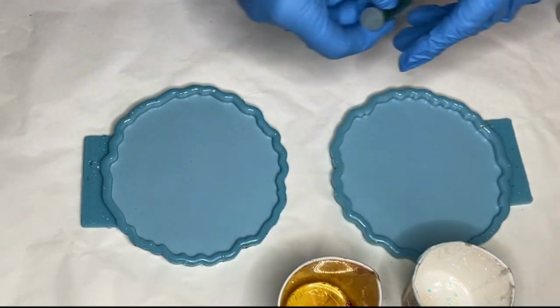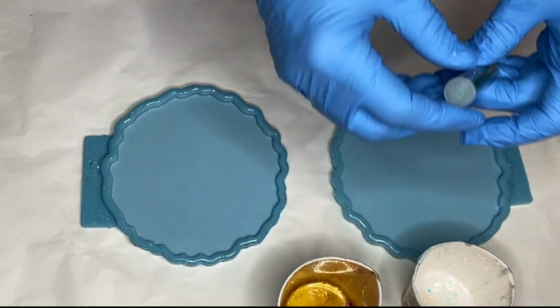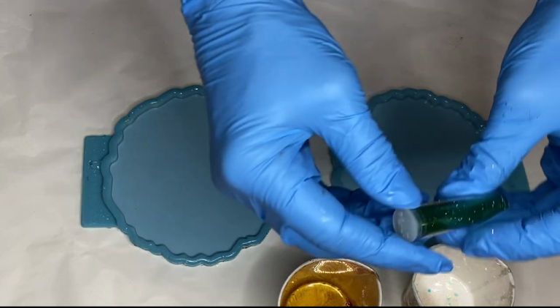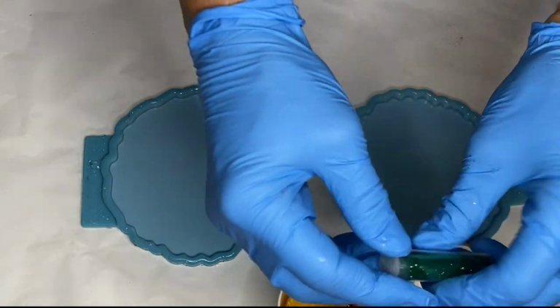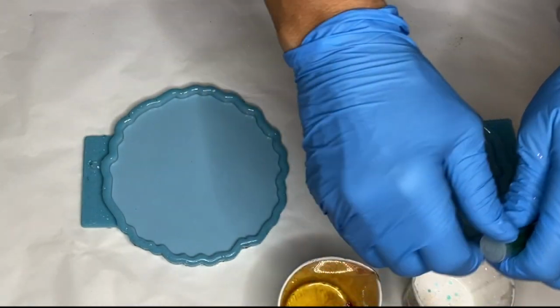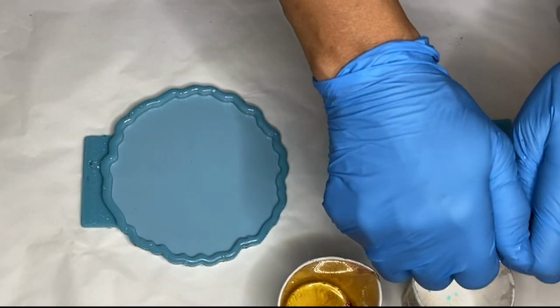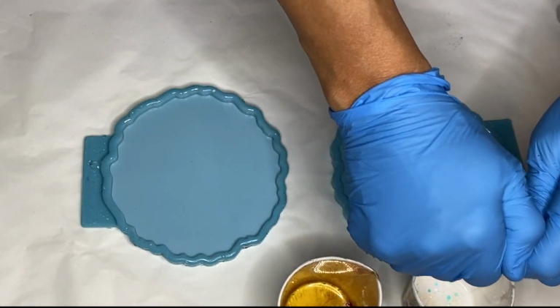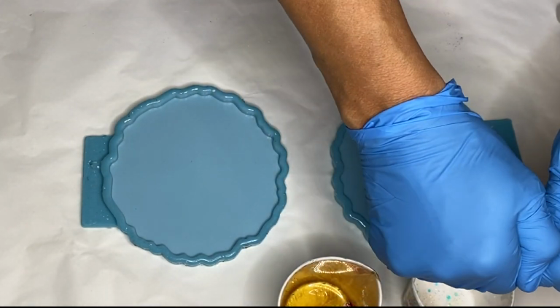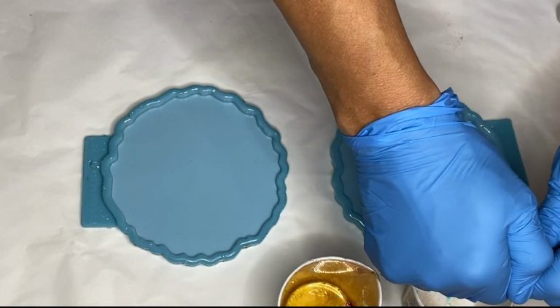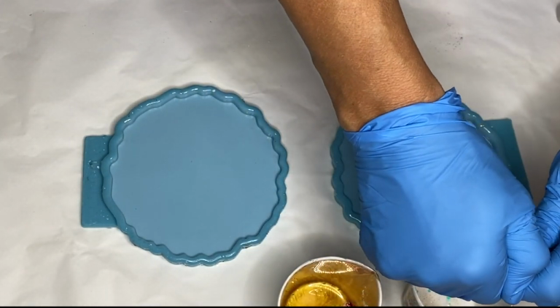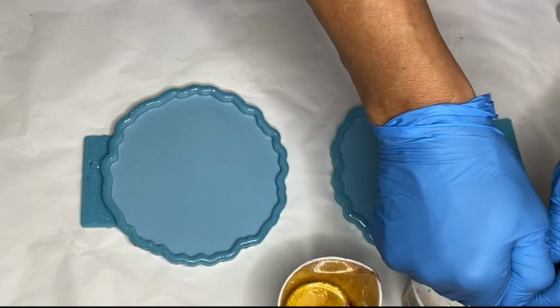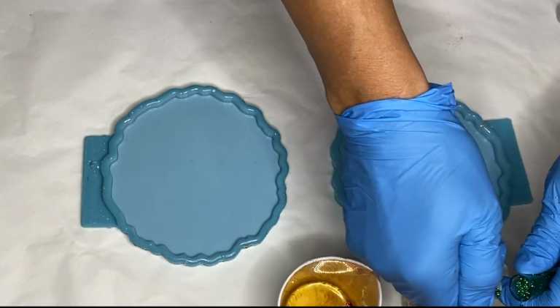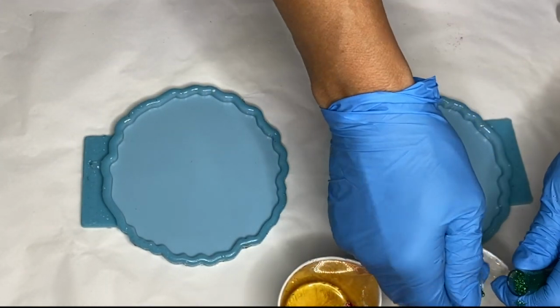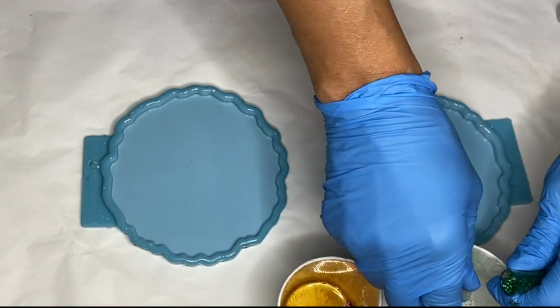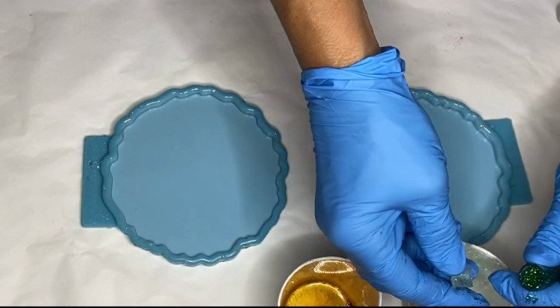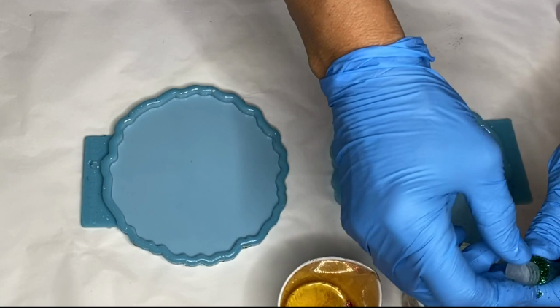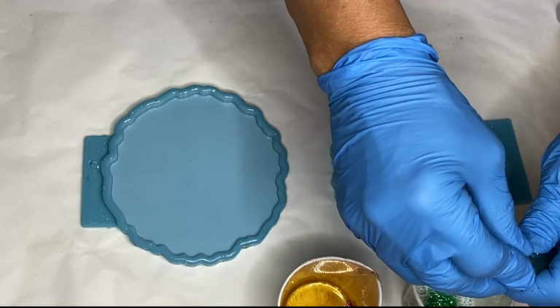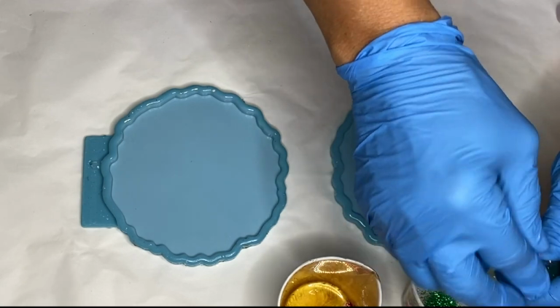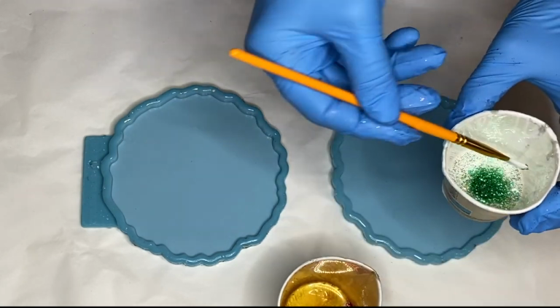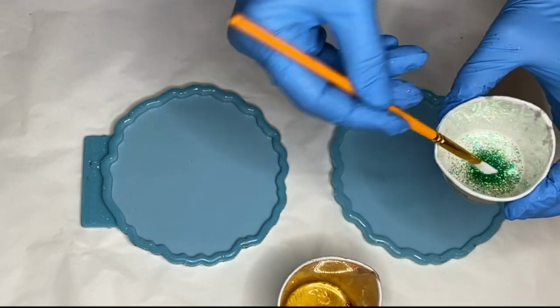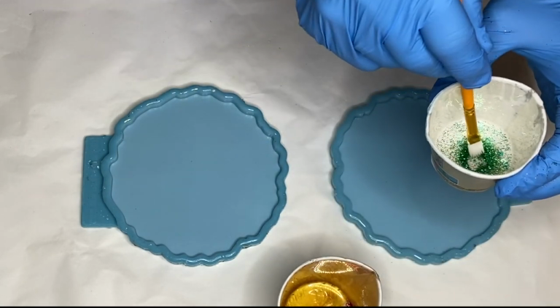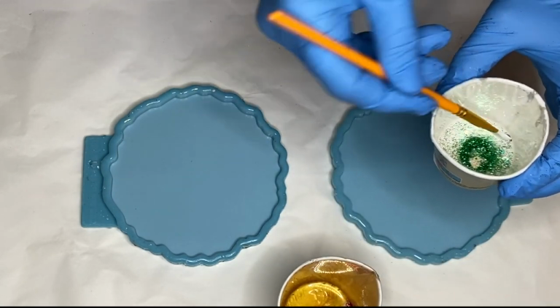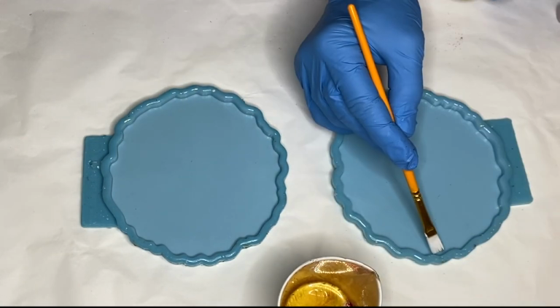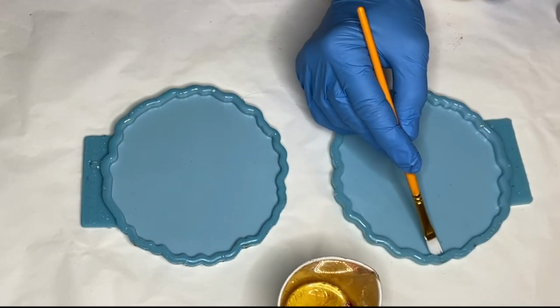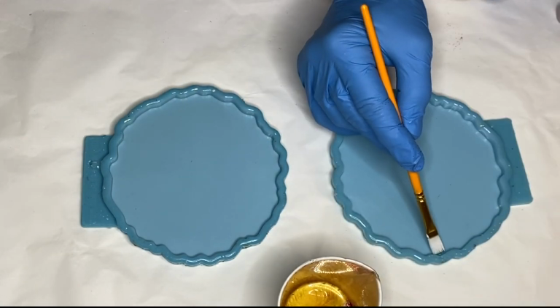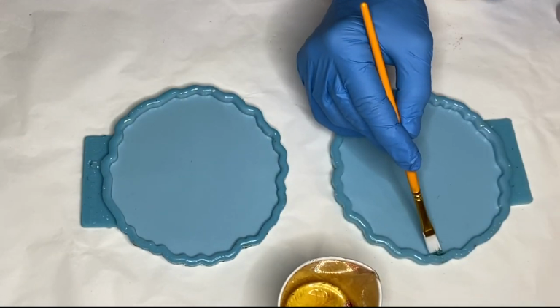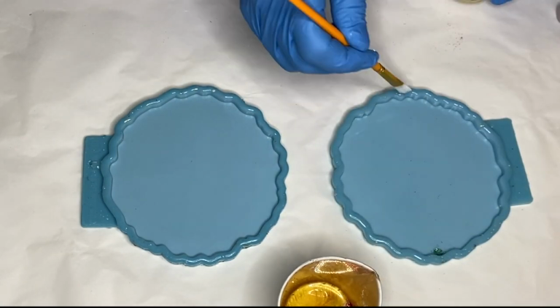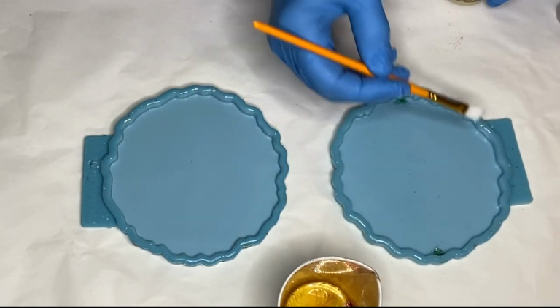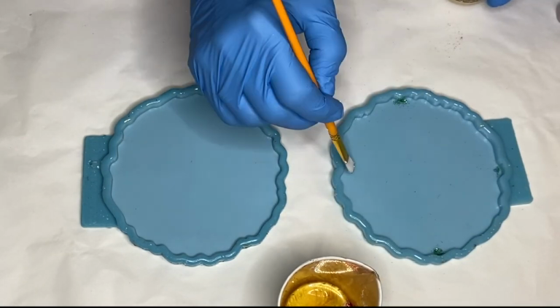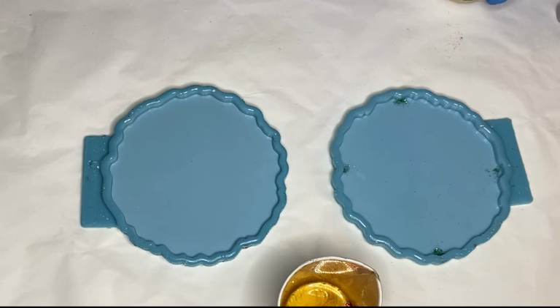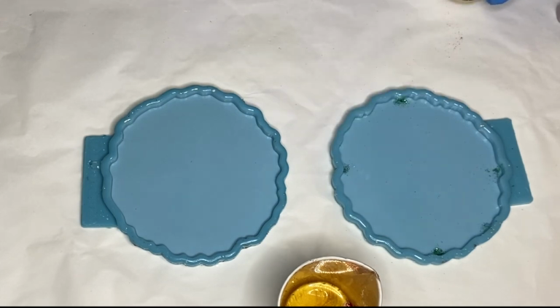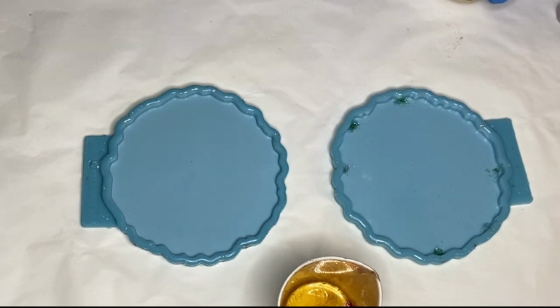She pours some red glitter into one cup and green glitter into another cup, and using a small paintbrush she applies it around the edges of the mold.